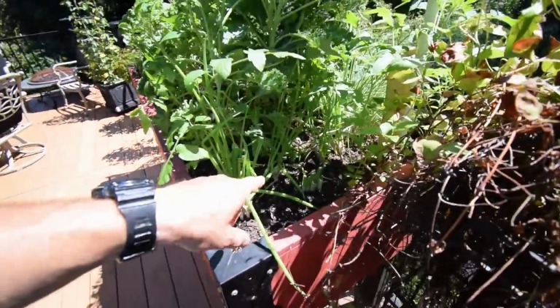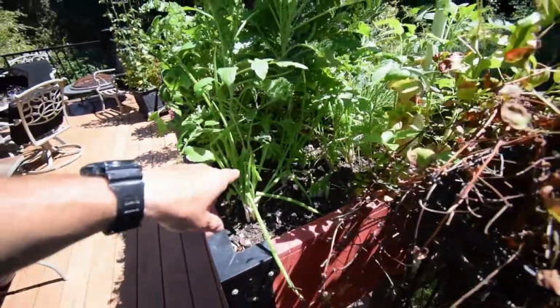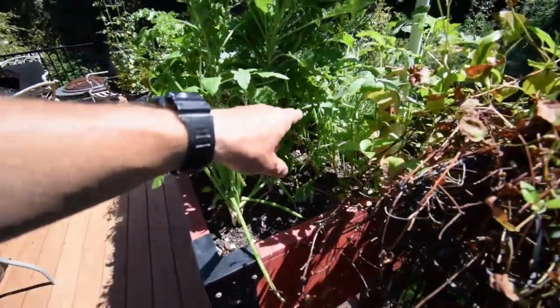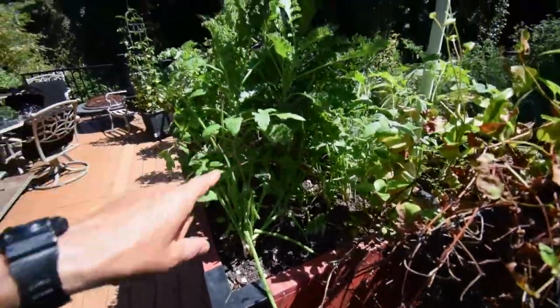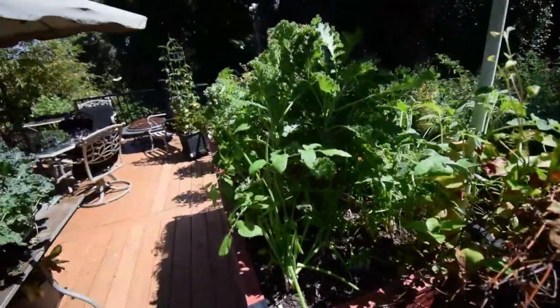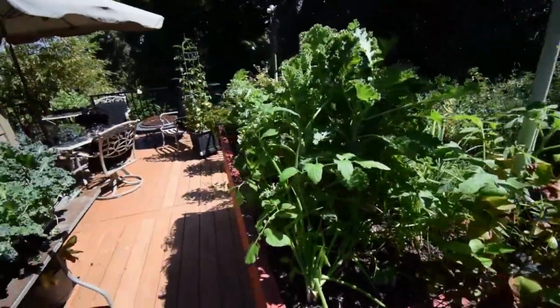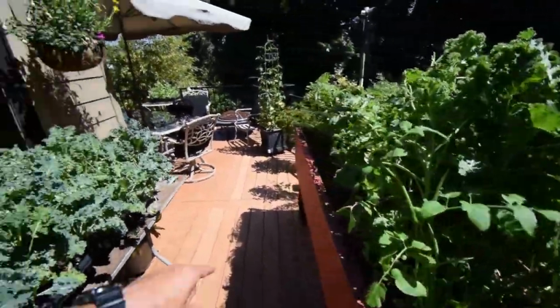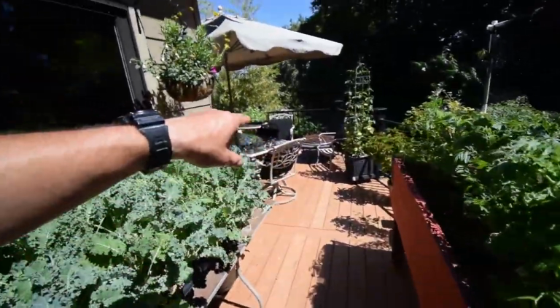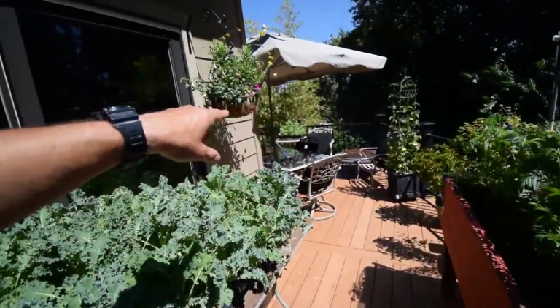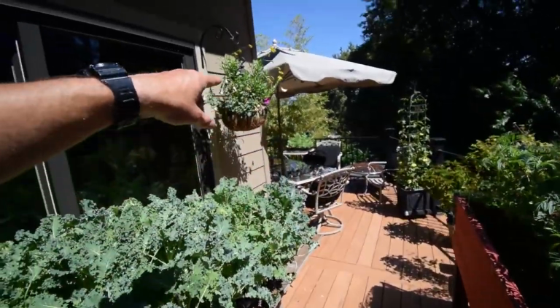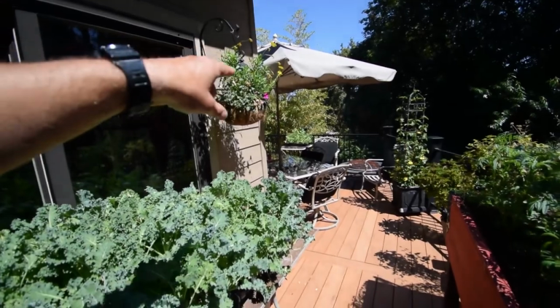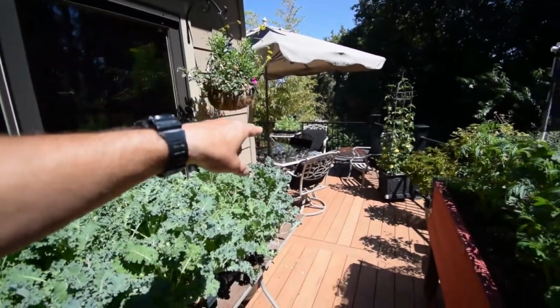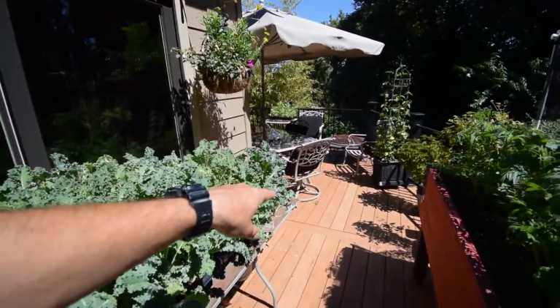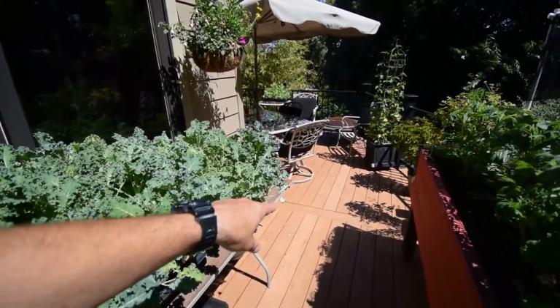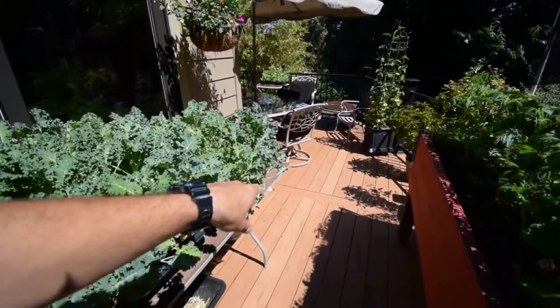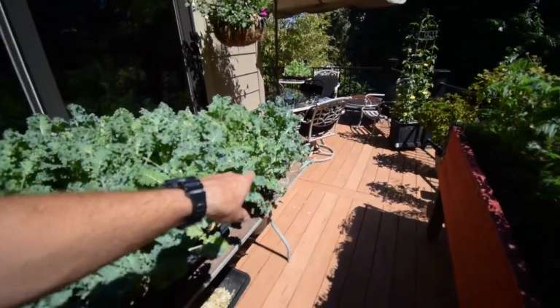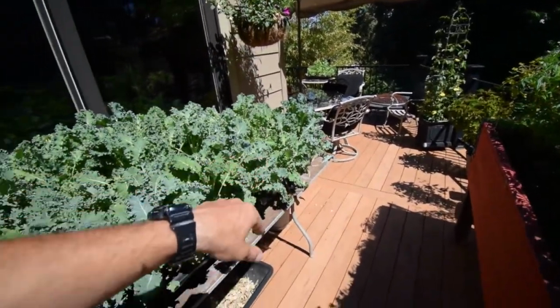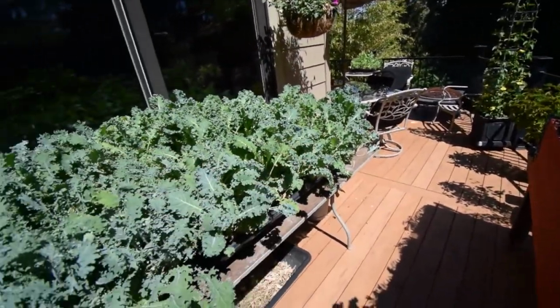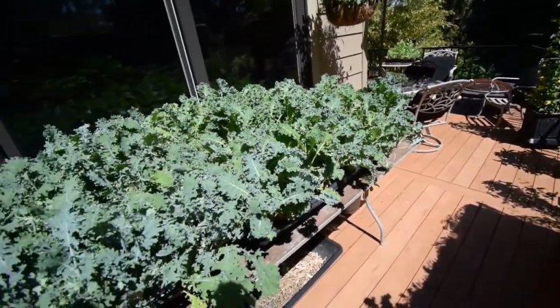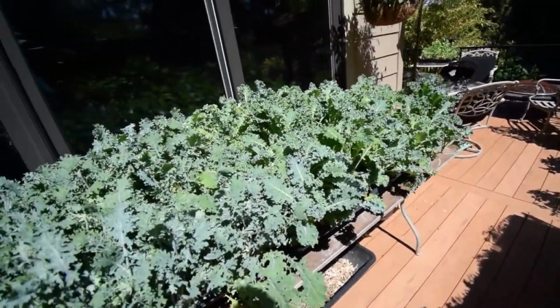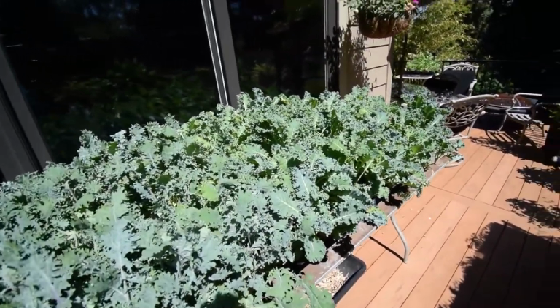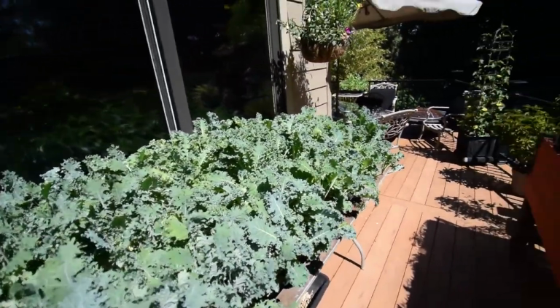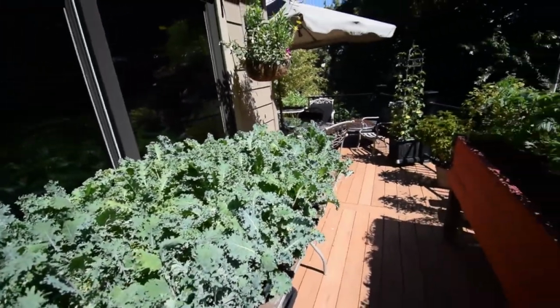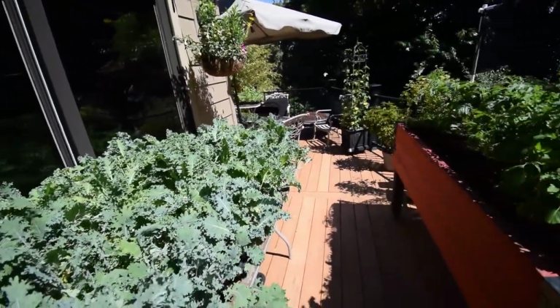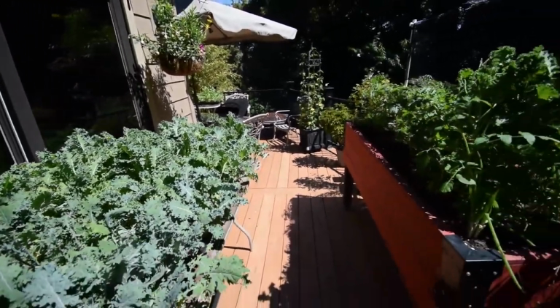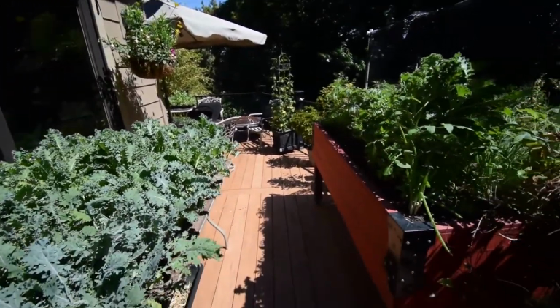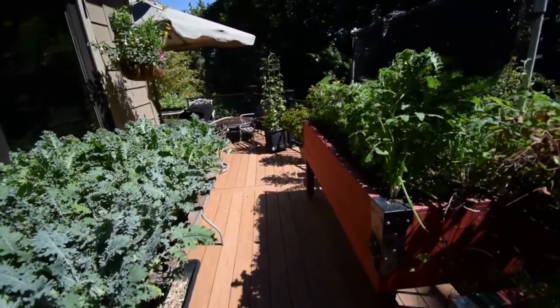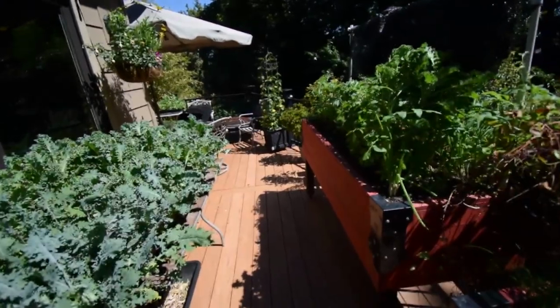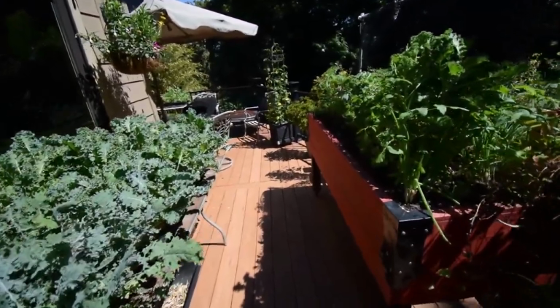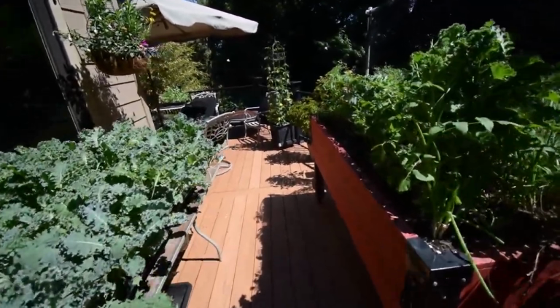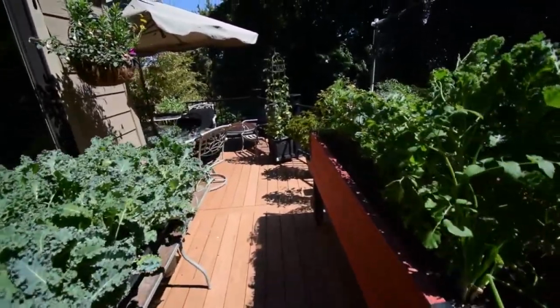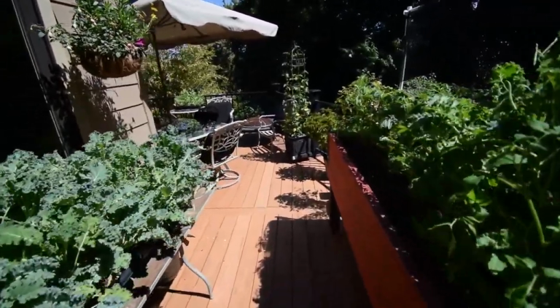Got a bunch of onions here. There are little white moths that lay their caterpillar eggs on these. I try to catch them when I can, but those things flit around so fast.